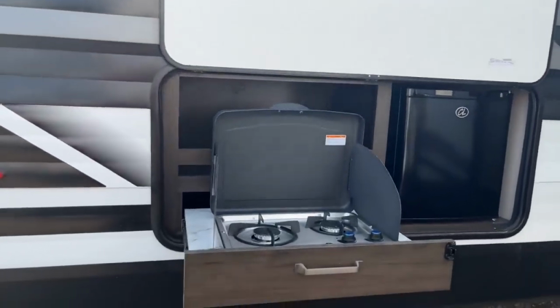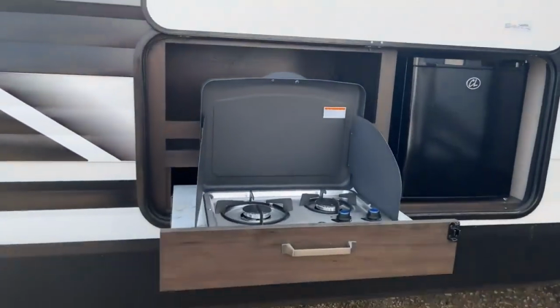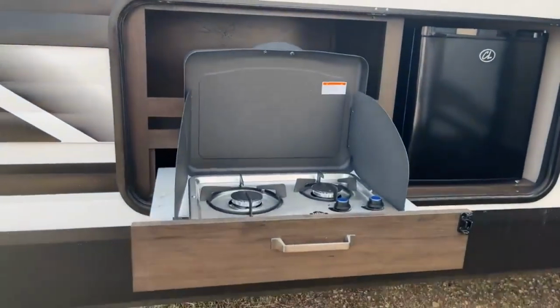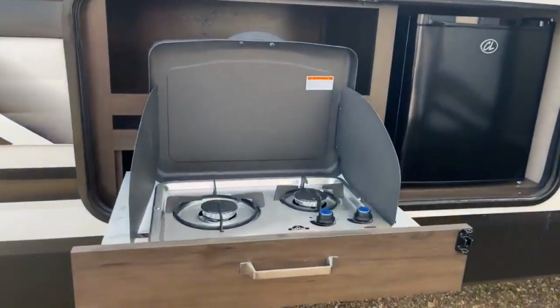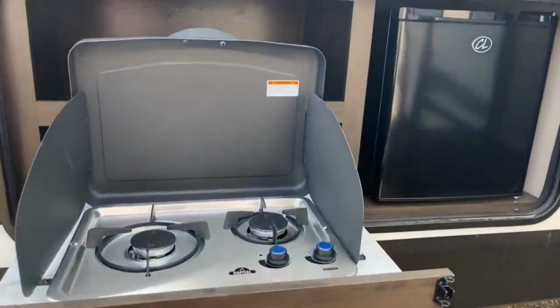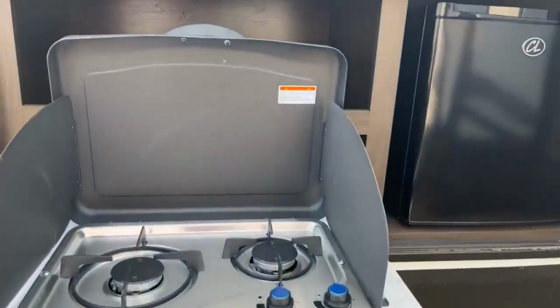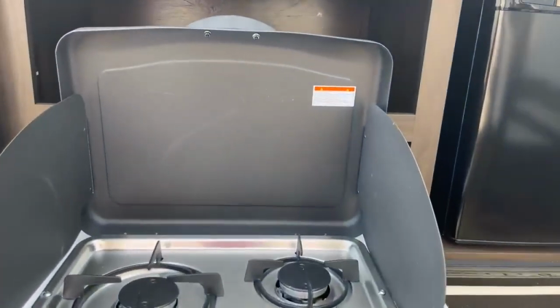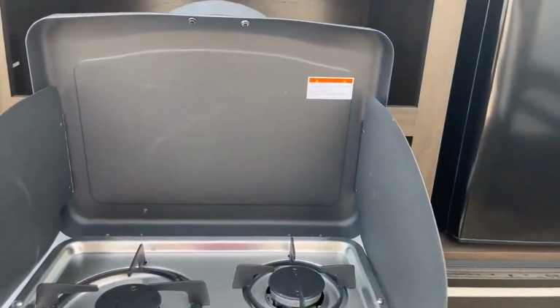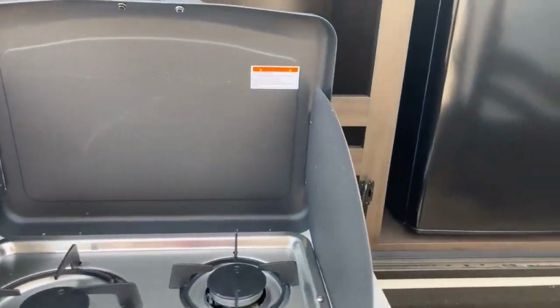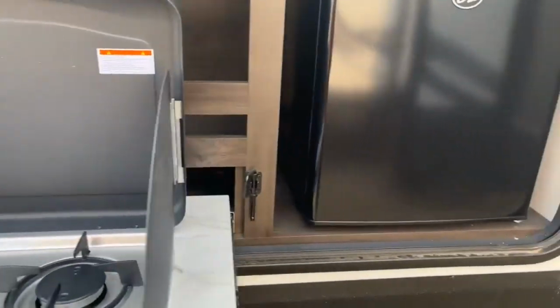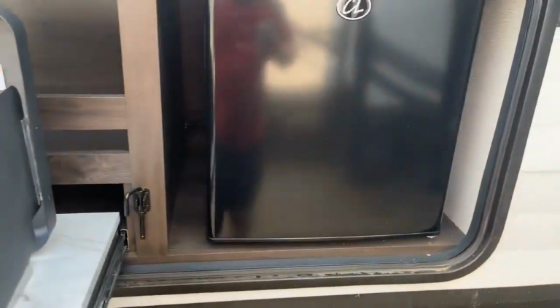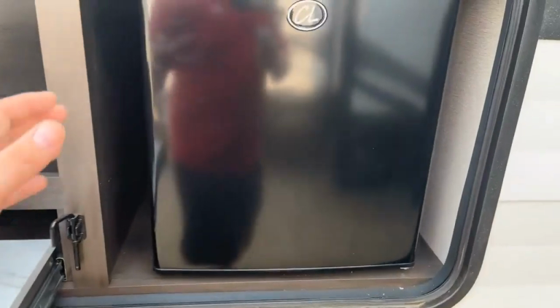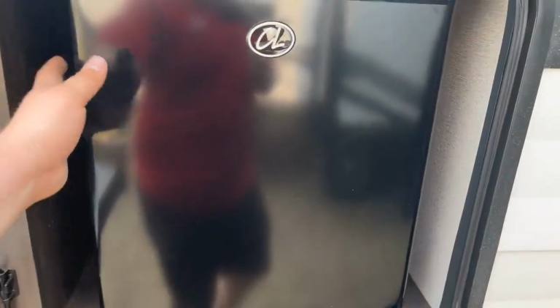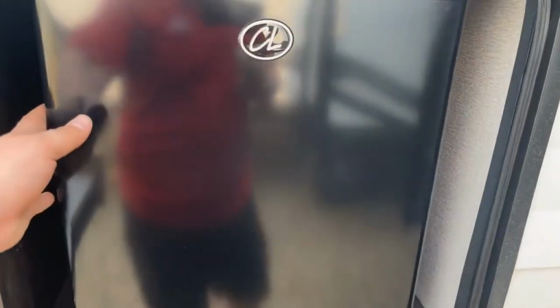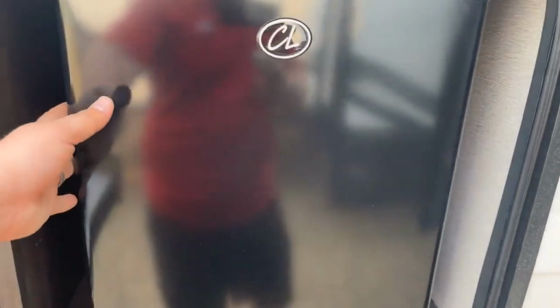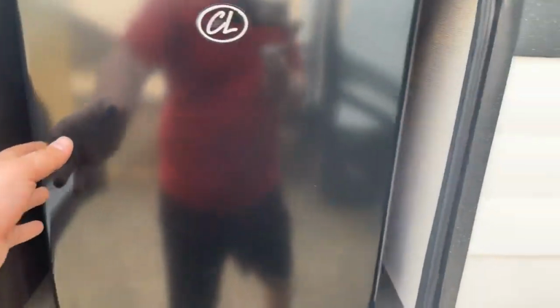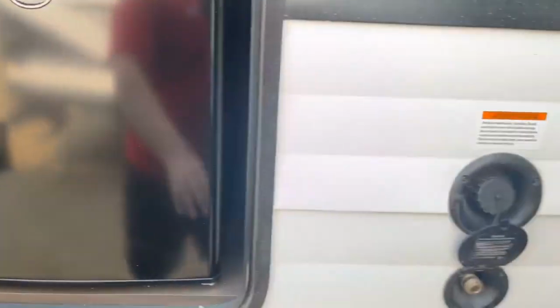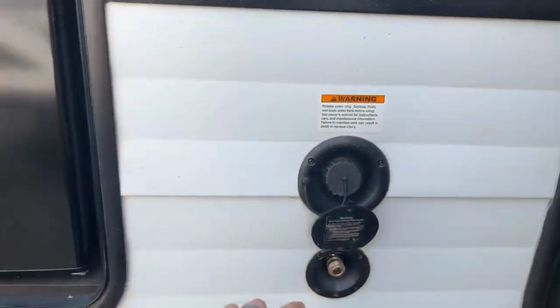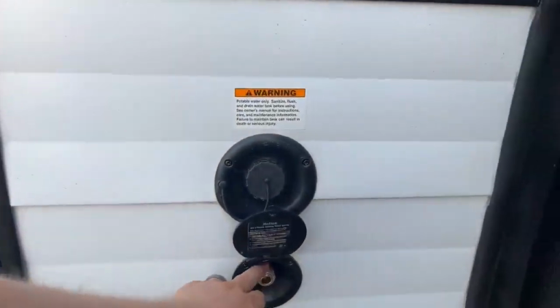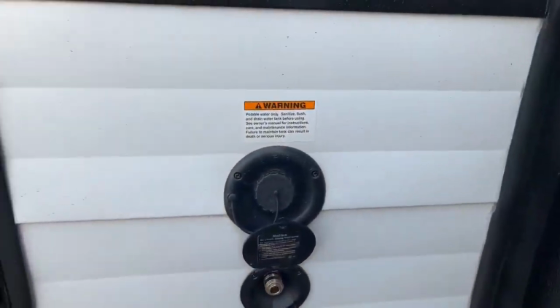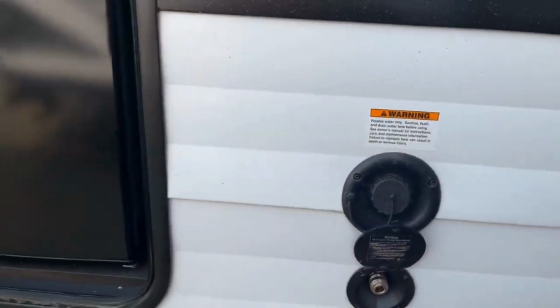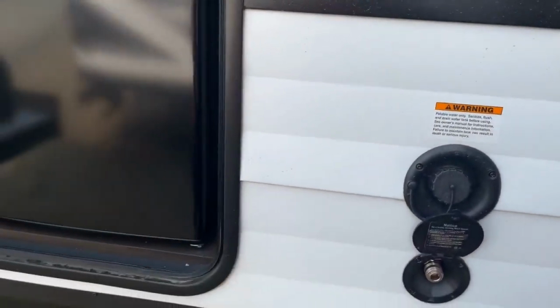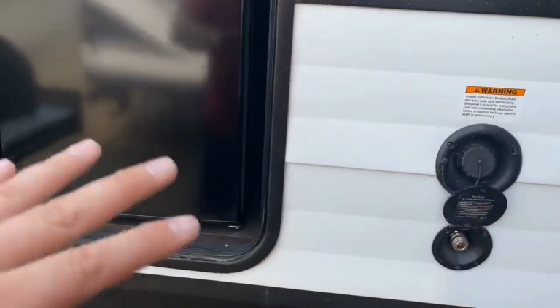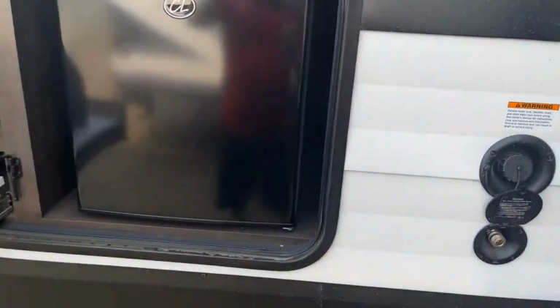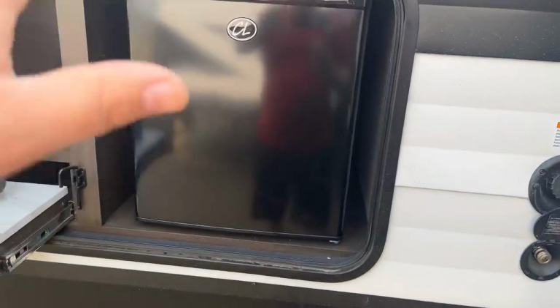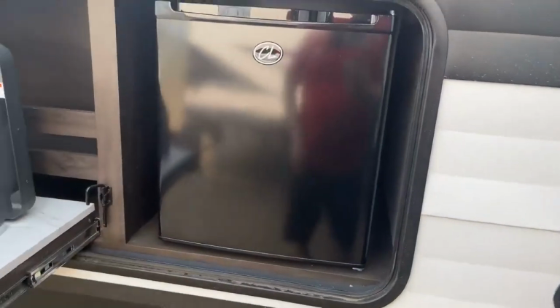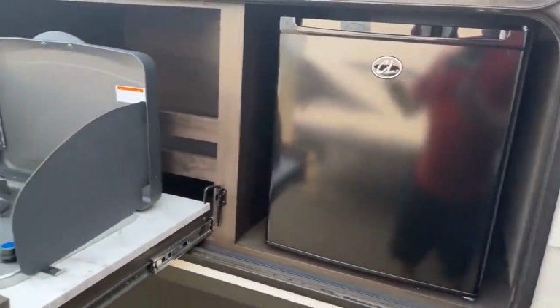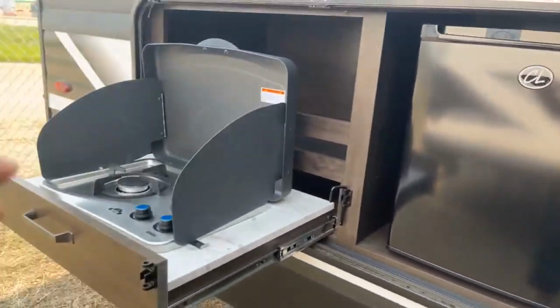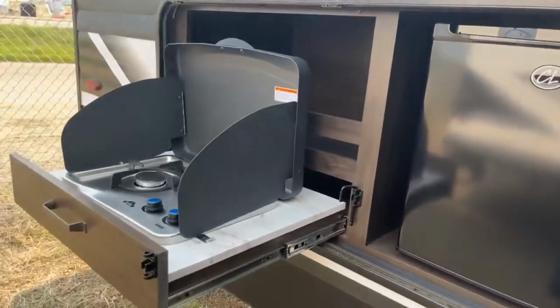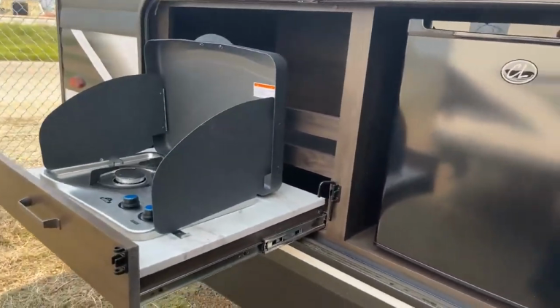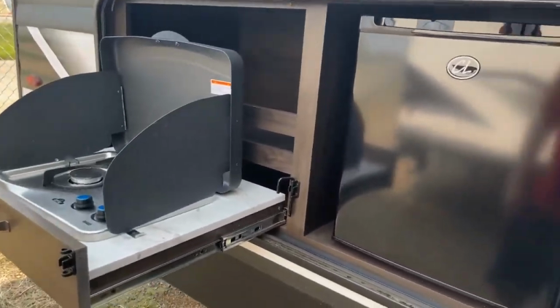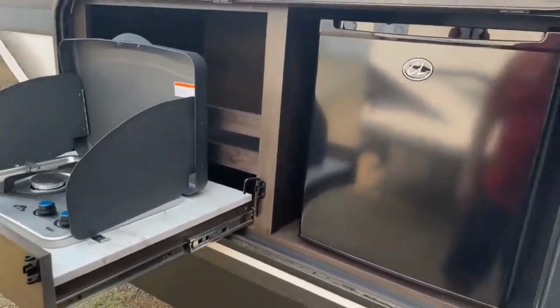You have a well-equipped outdoor kitchen here with a two-burner propane stove, an apartment-sized refrigerator, and water. So you've got your water out here, you've got a place to cool your drinks, and a place to cook some burgers, which is awesome.